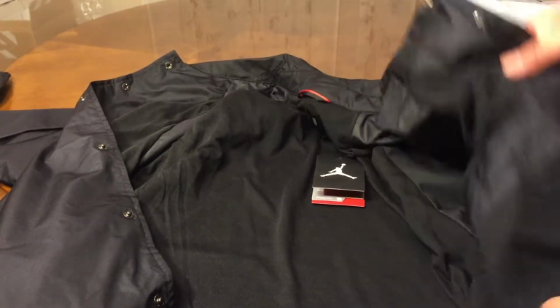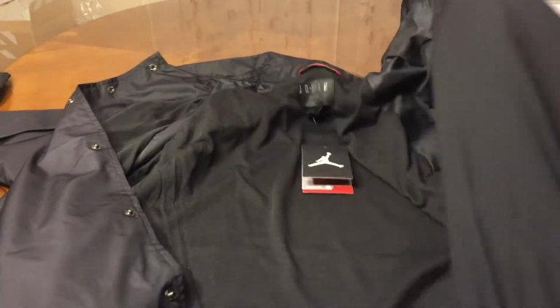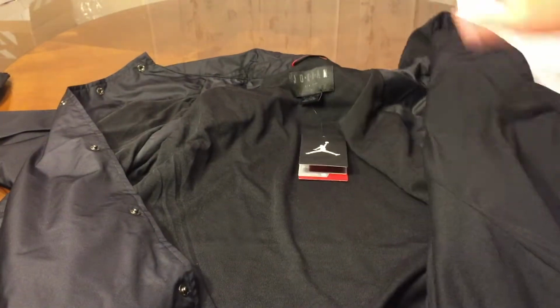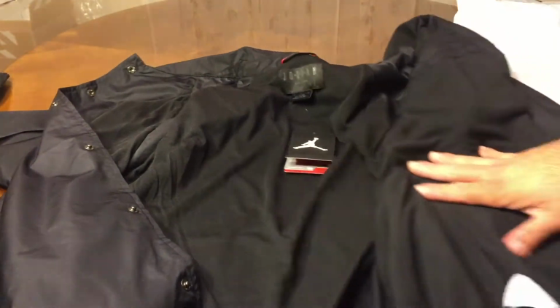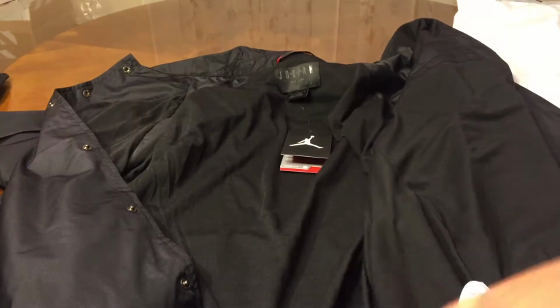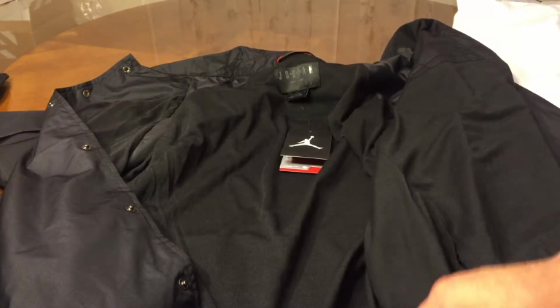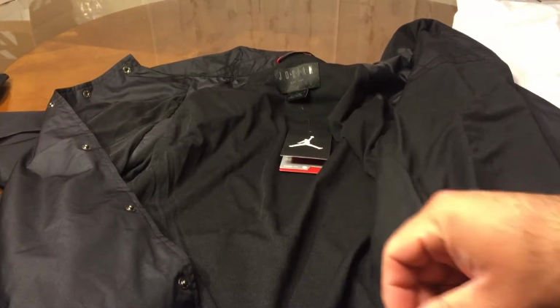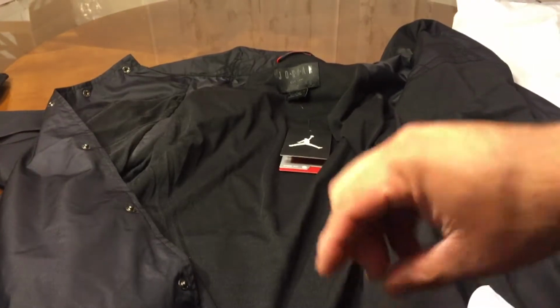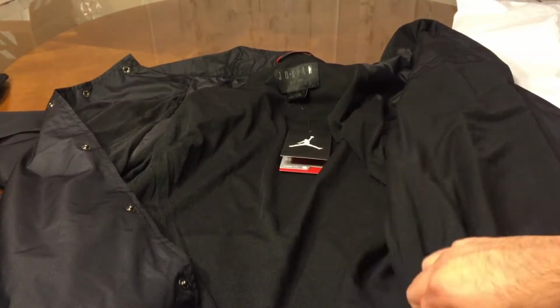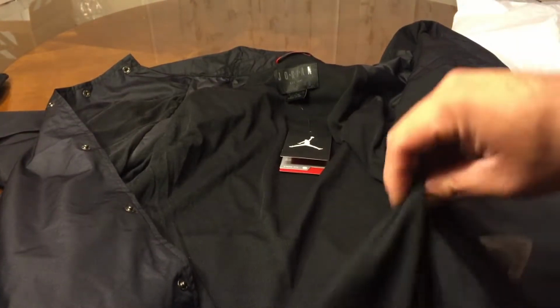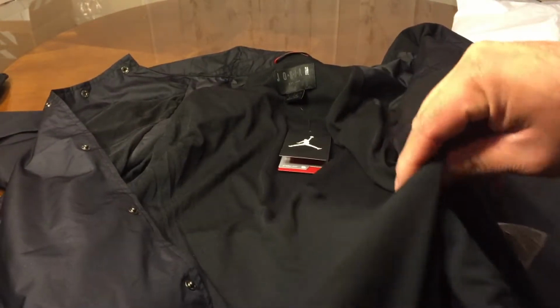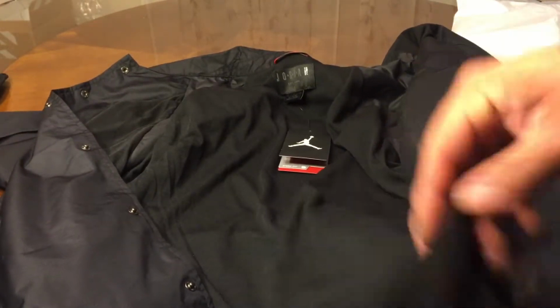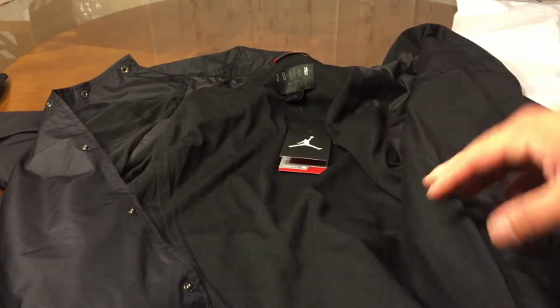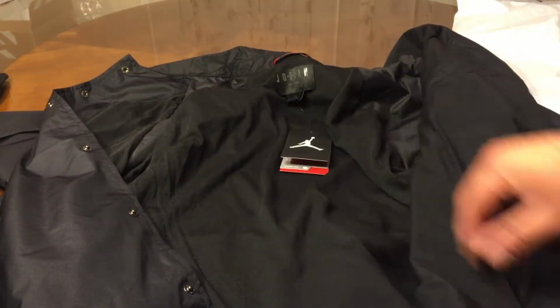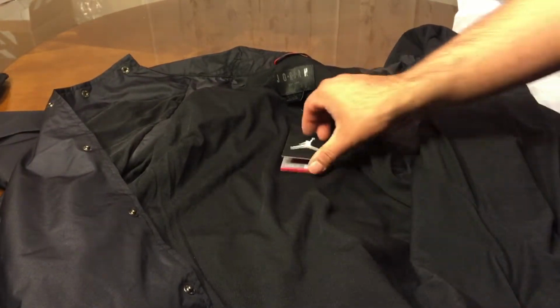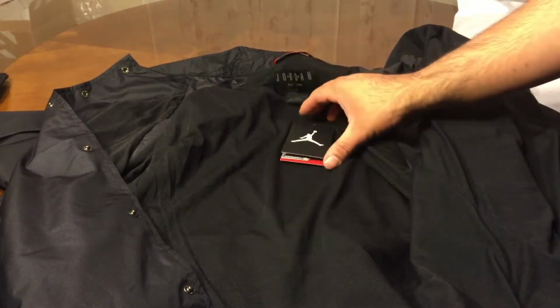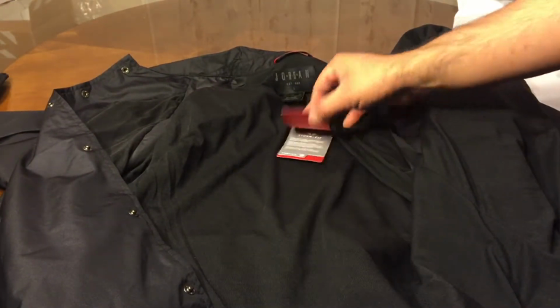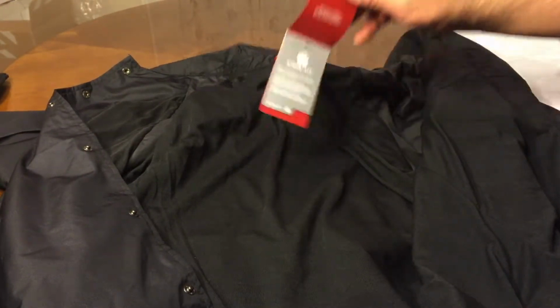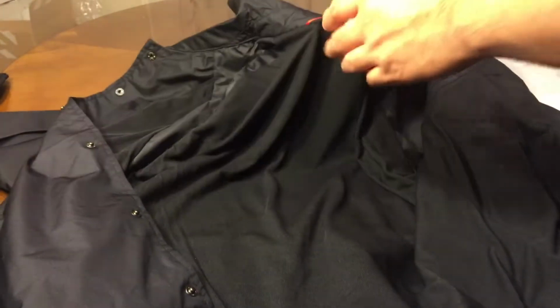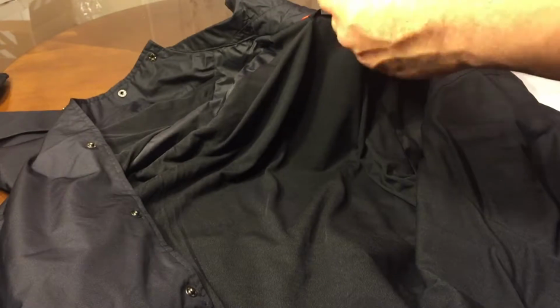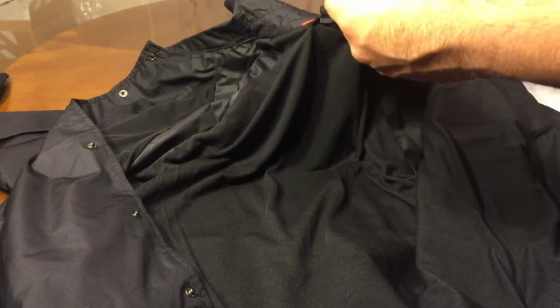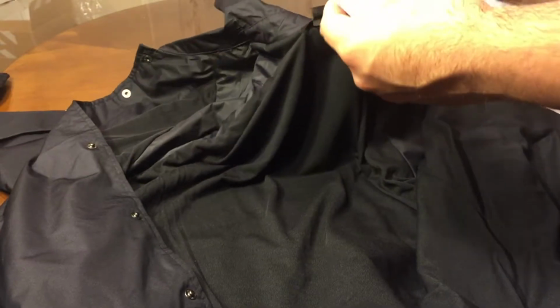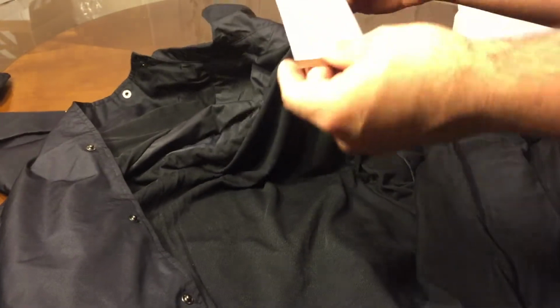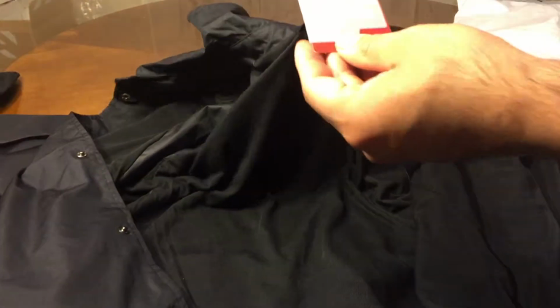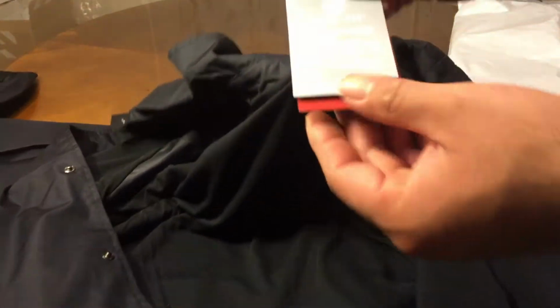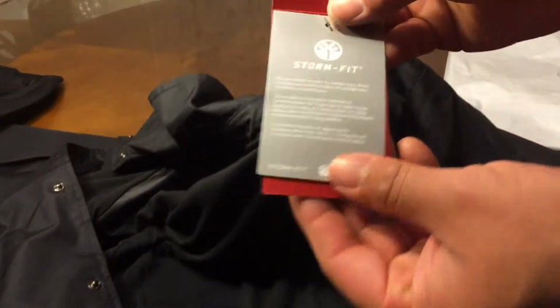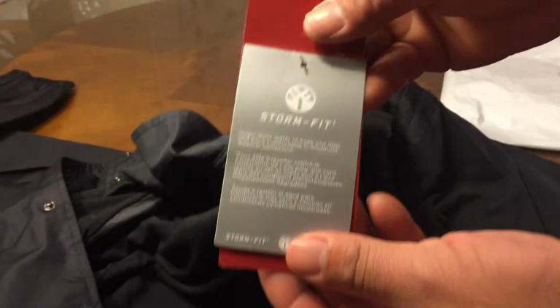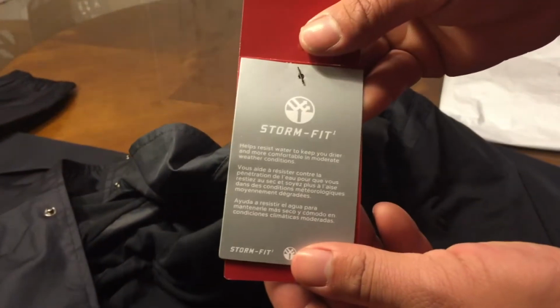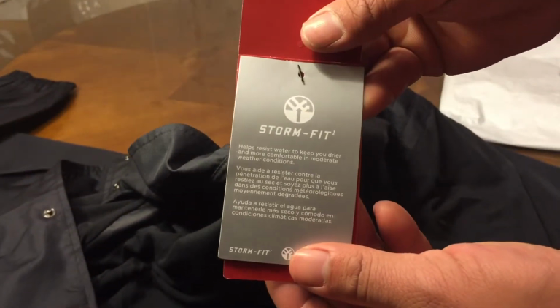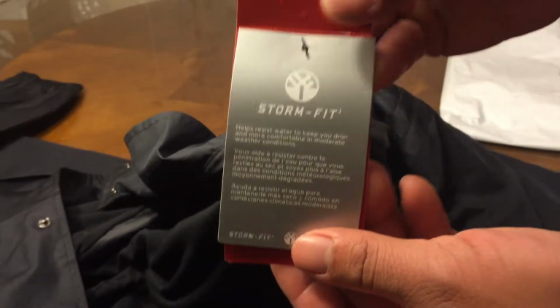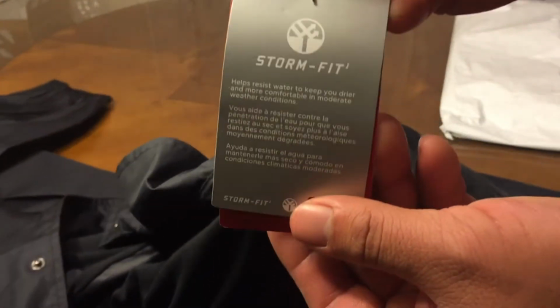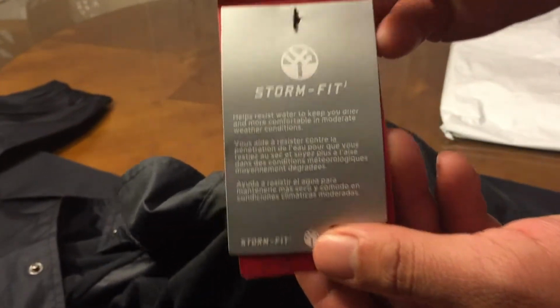Inside you got this fleece — almost fleece or something like that. You got a pocket there on your left side. It's like a sweater feel with this. Storm Fit — you can read that if you want.